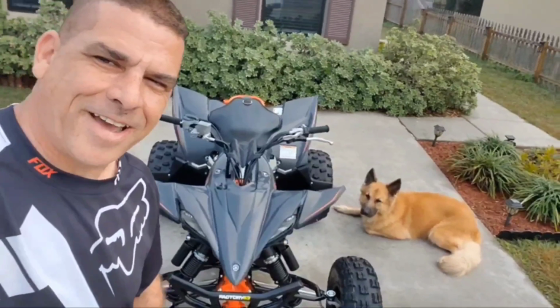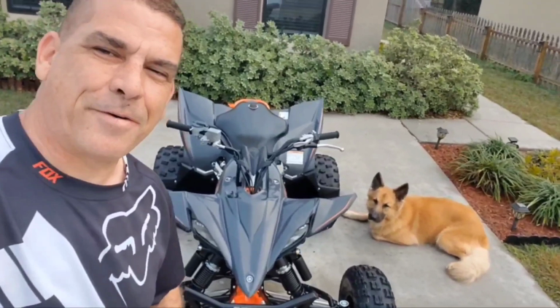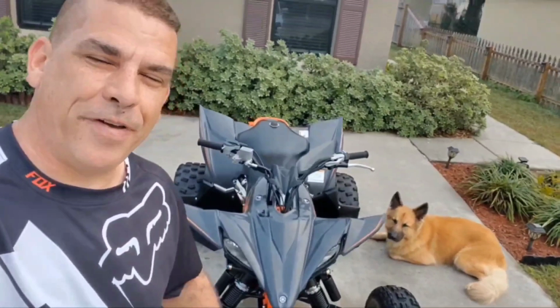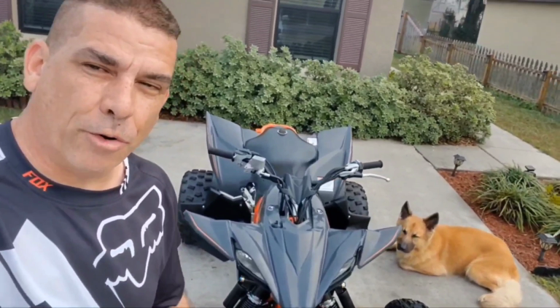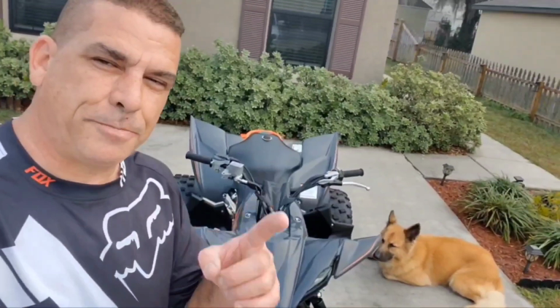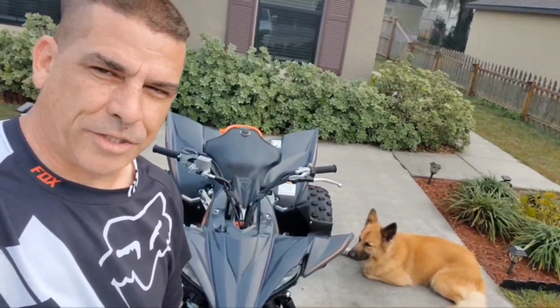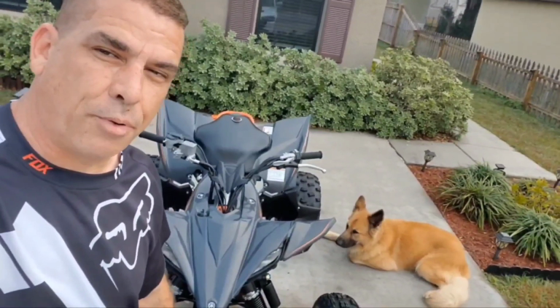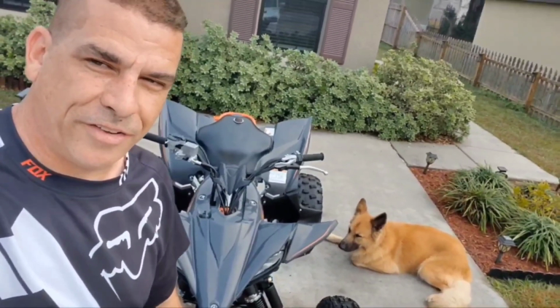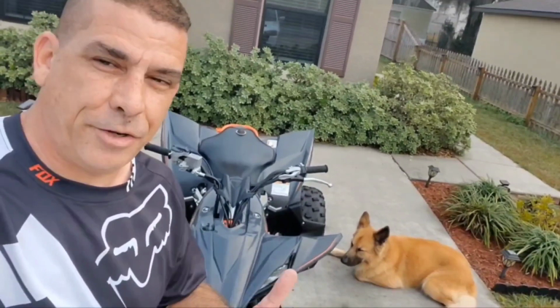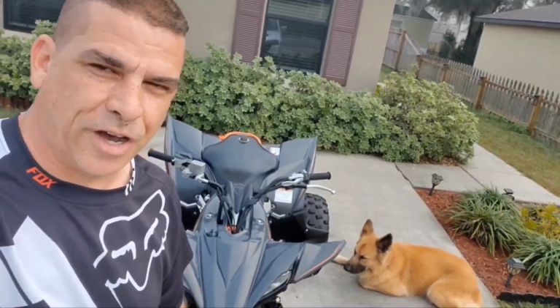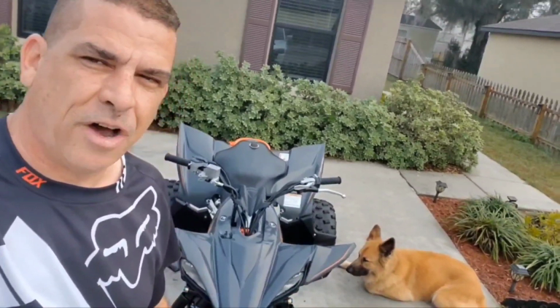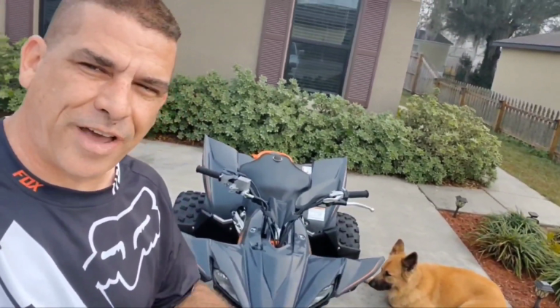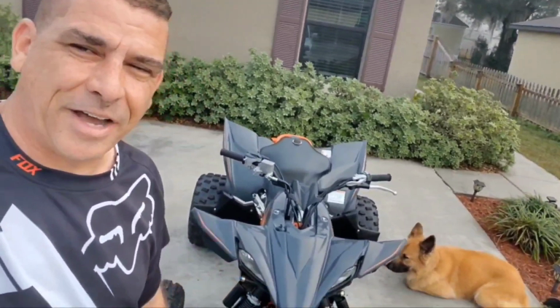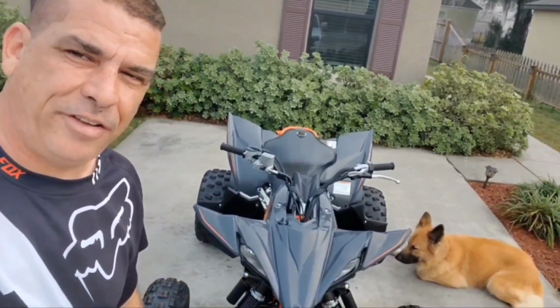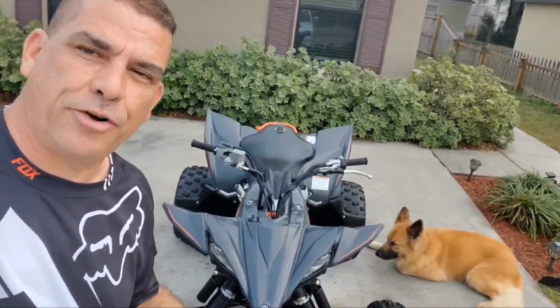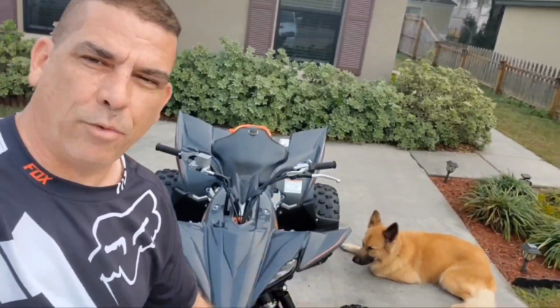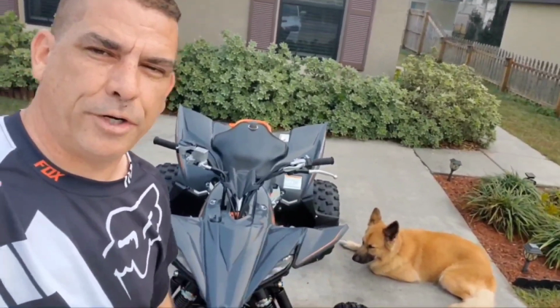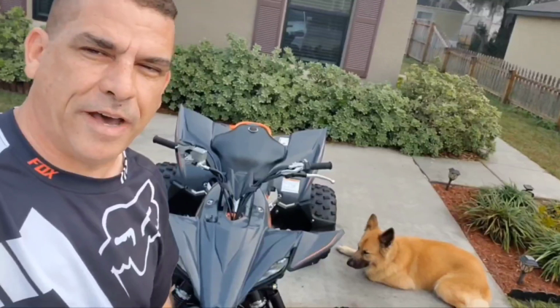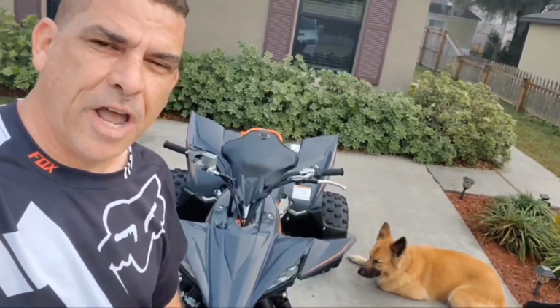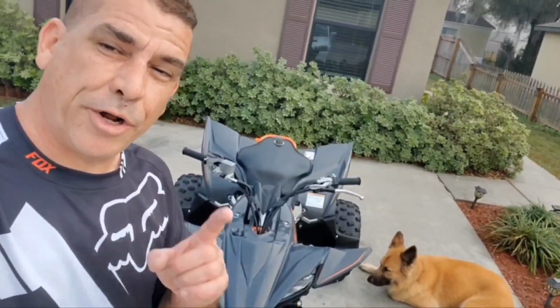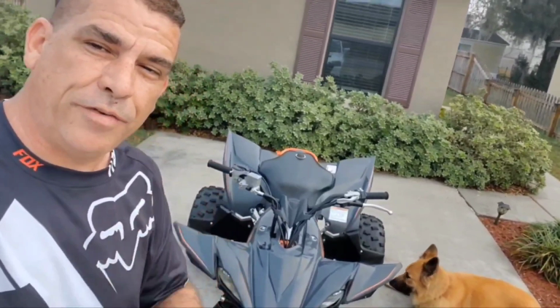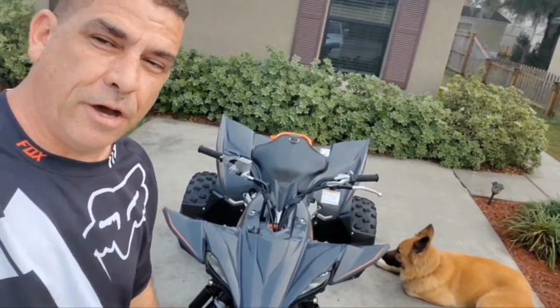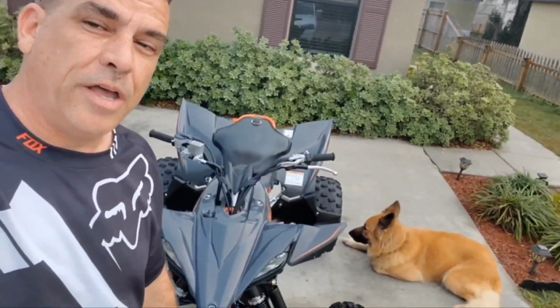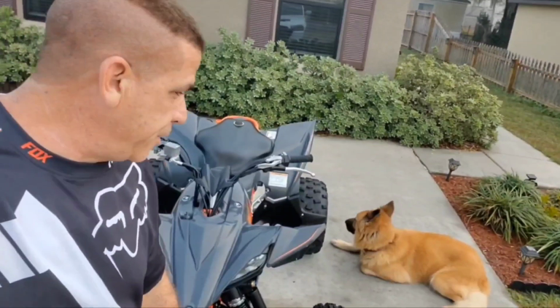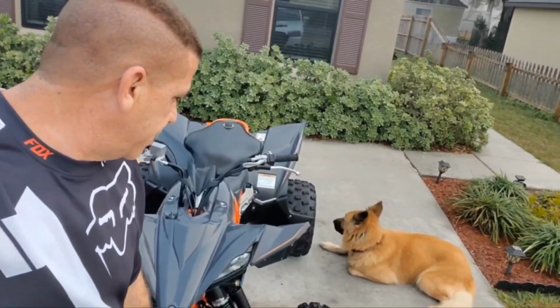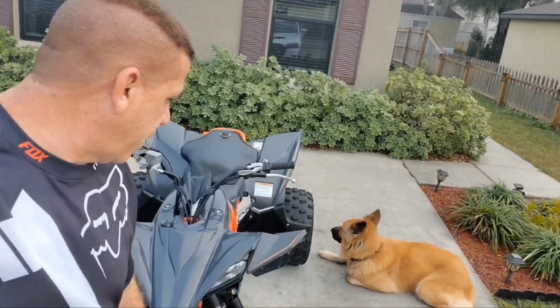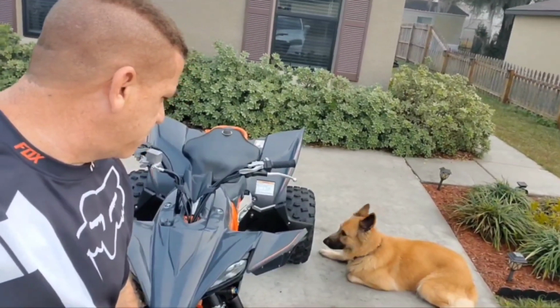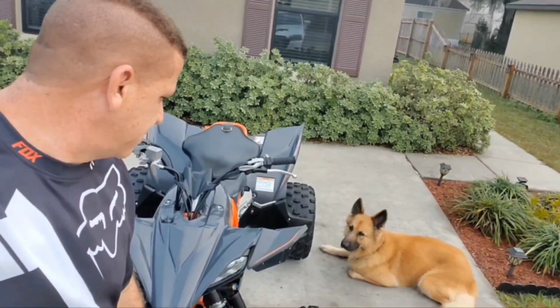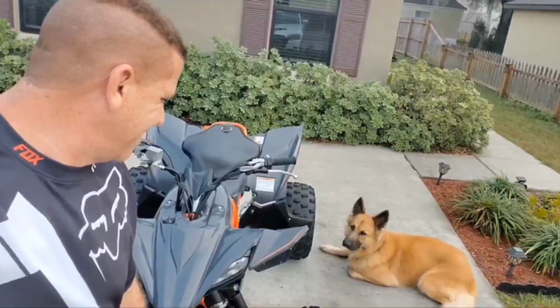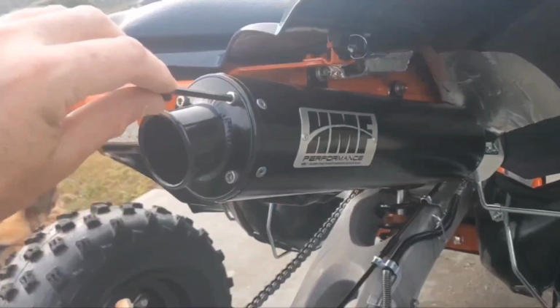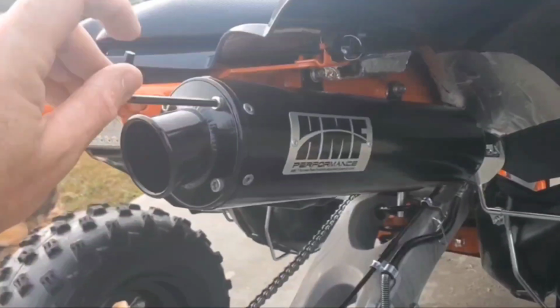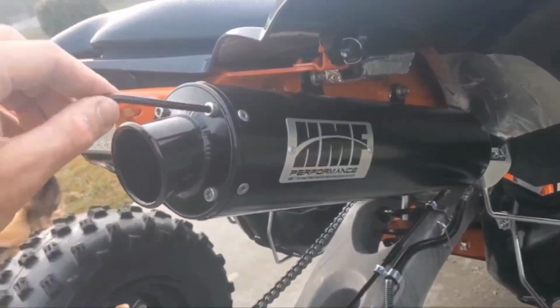Hey guys, back with another video going over the spark arrestor and how important it is to have it in your exhaust on your side-by-side, your ATV, your dirt bike, whatever you're driving out there. We're going to go over it in this video, and Major is going to assist. Right, Major? I'll start by removing these four screws.